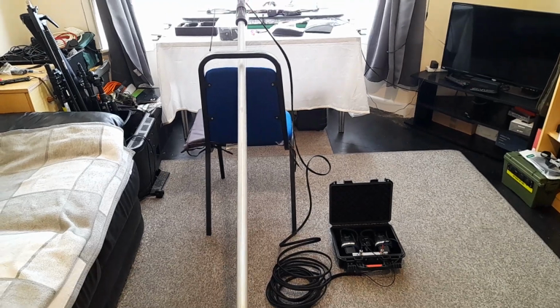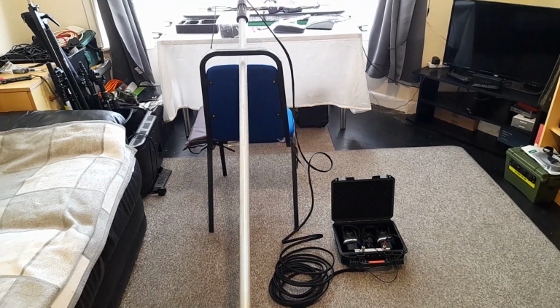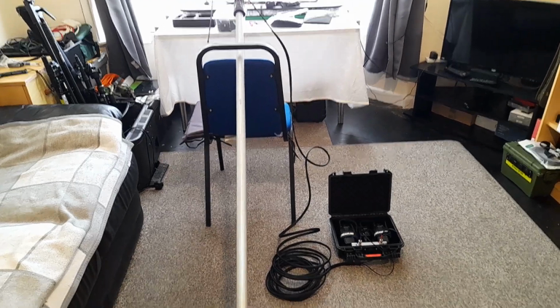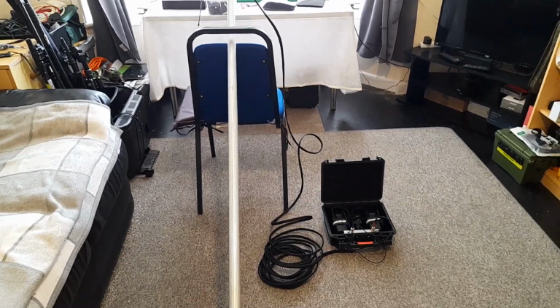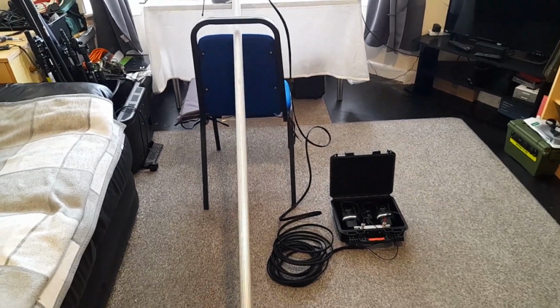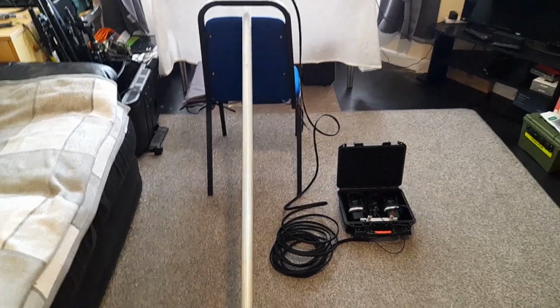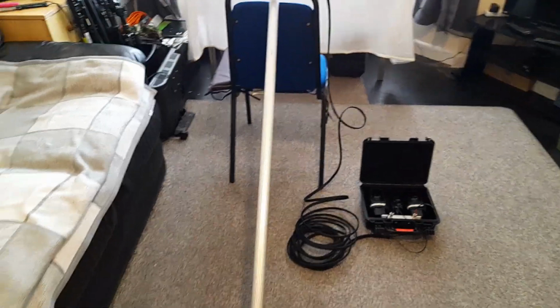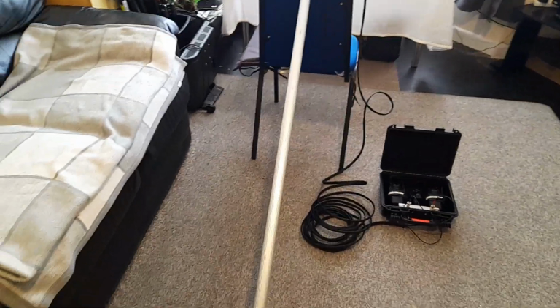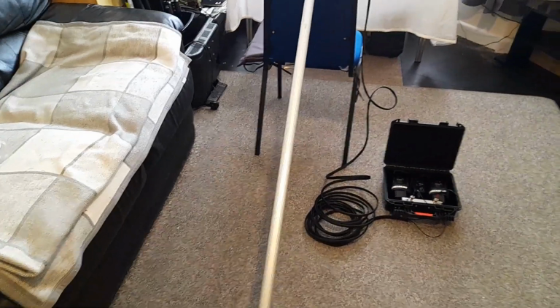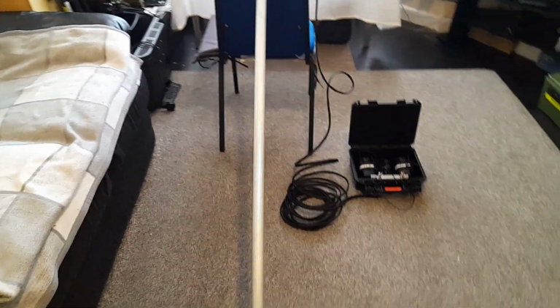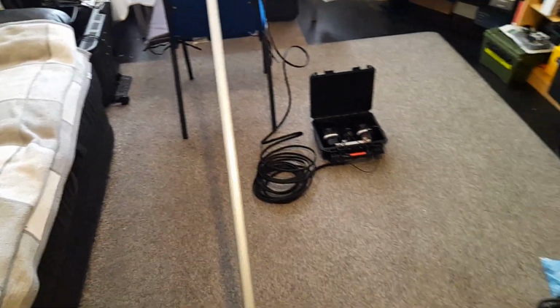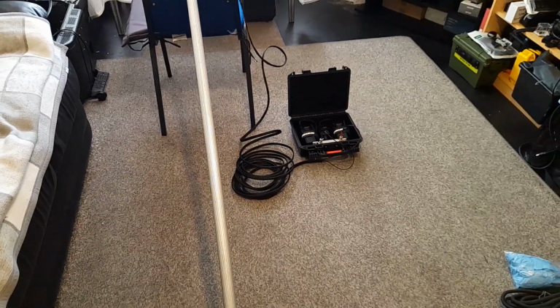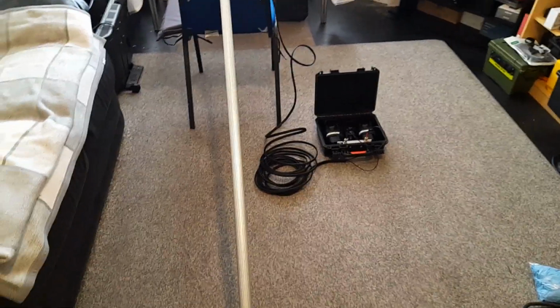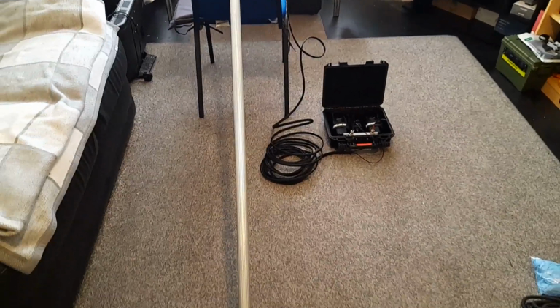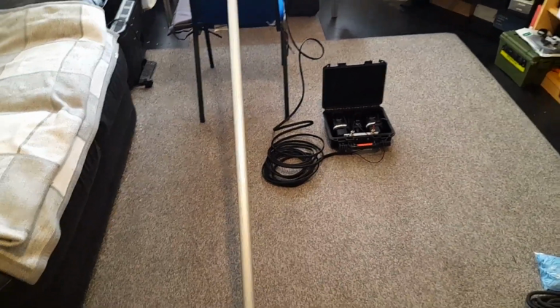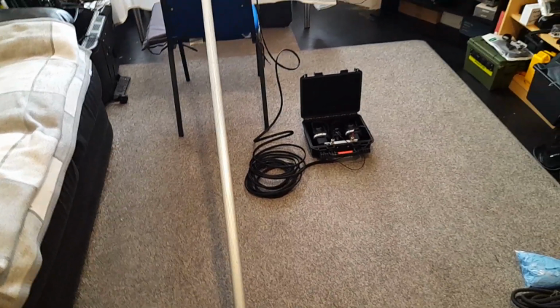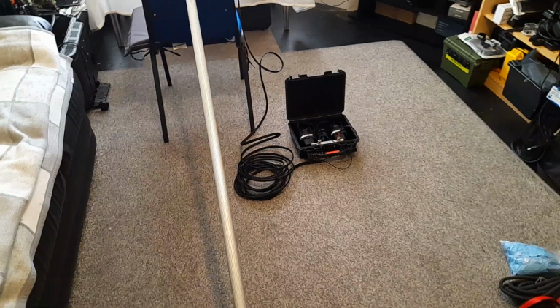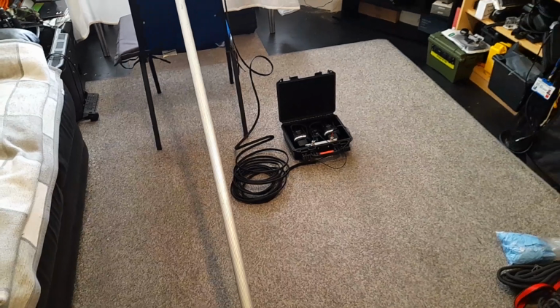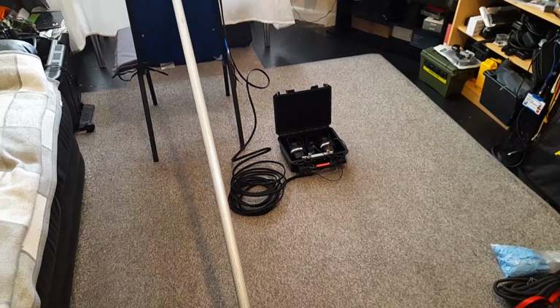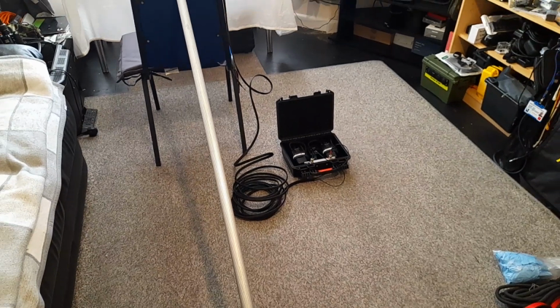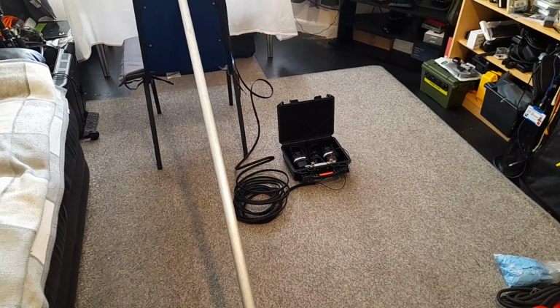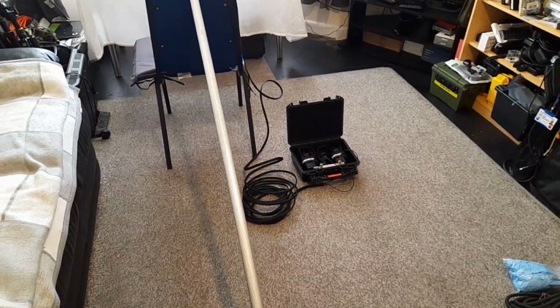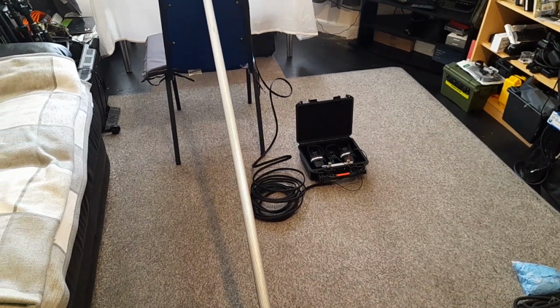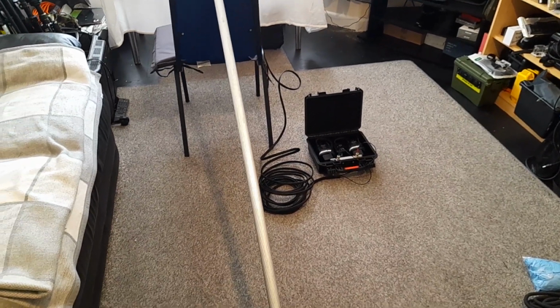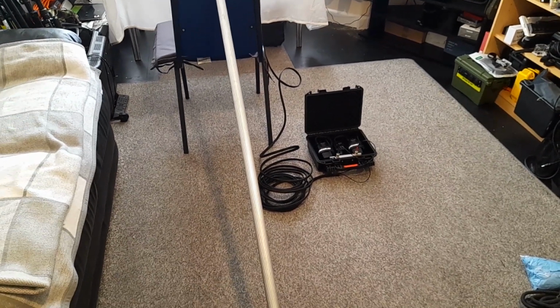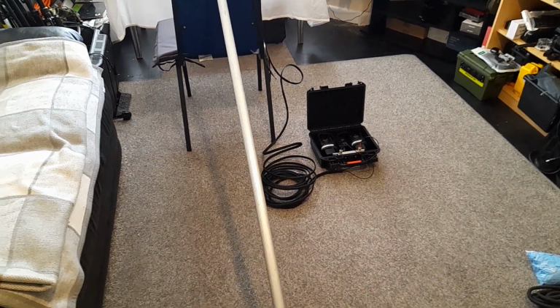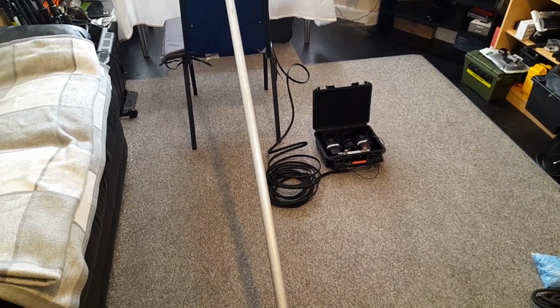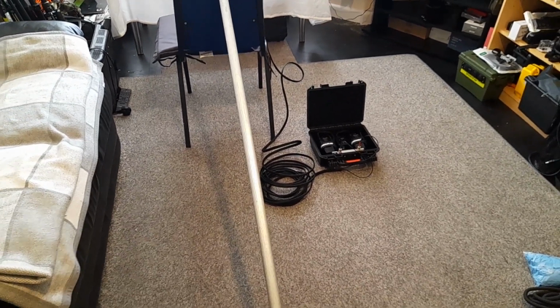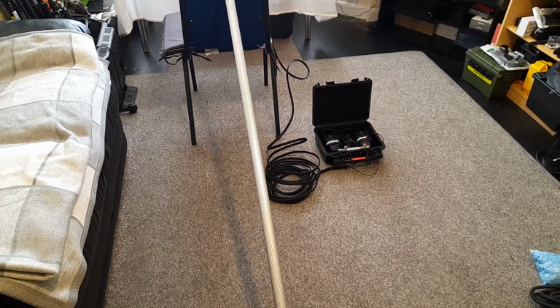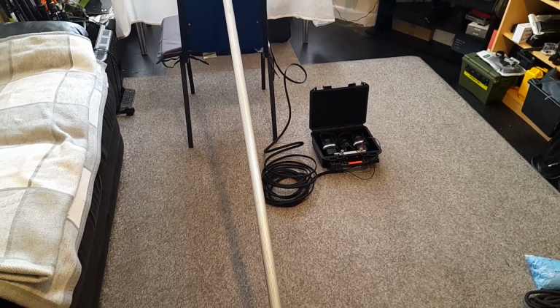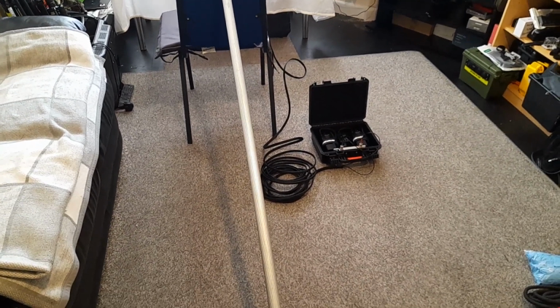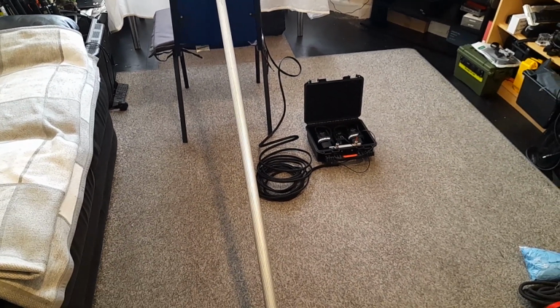Welcome to the AW Services YouTube channel. What I'm about to show you is a PMR repeater mast for PMR walkie-talkies.